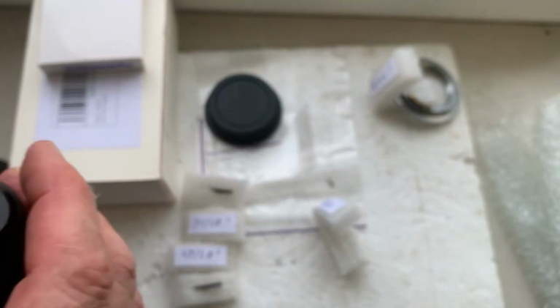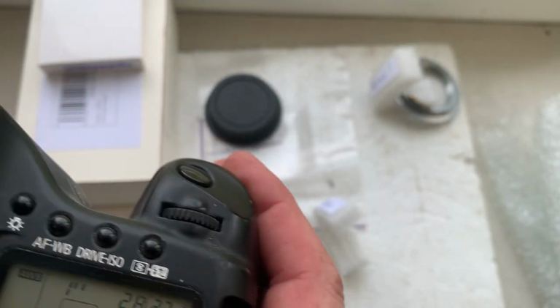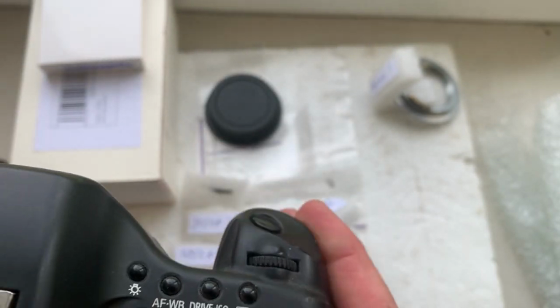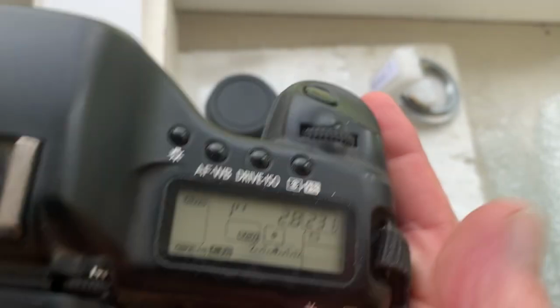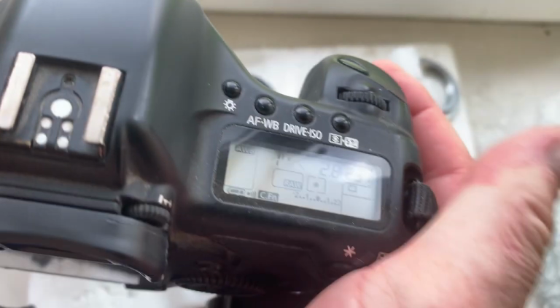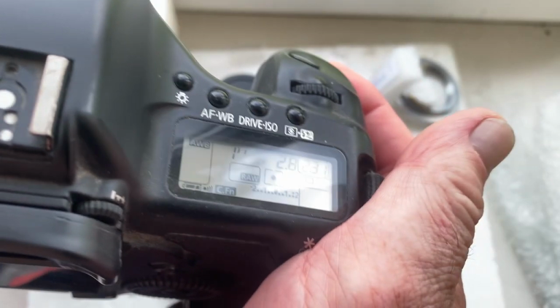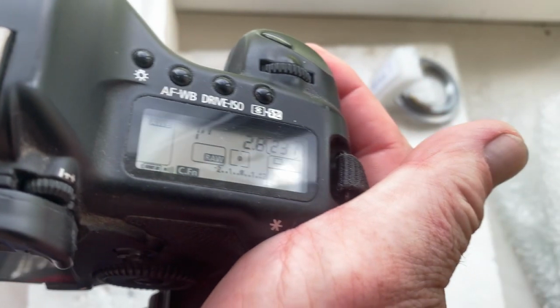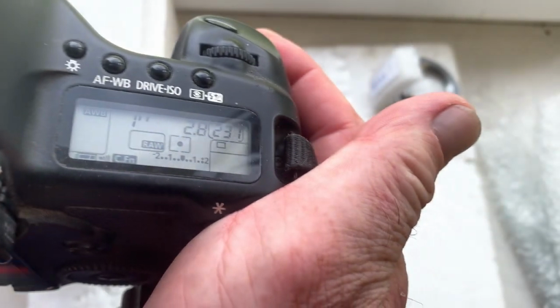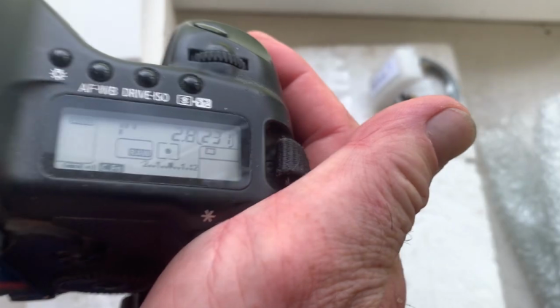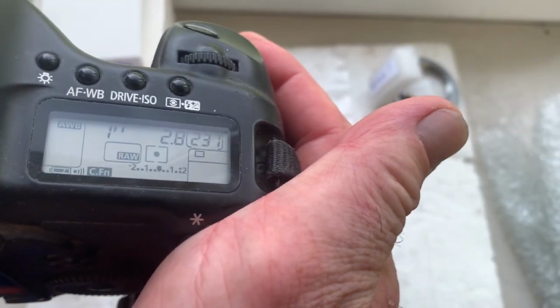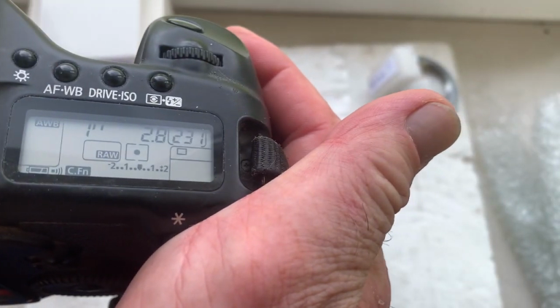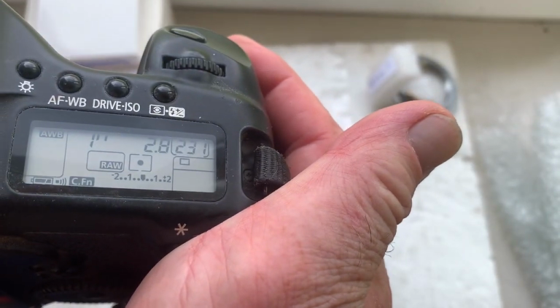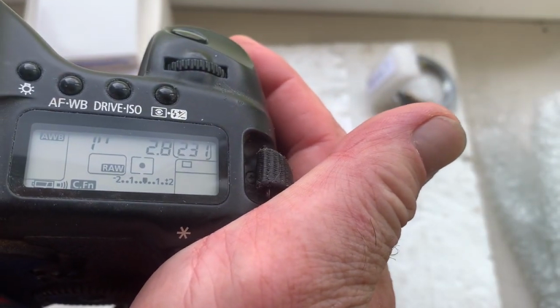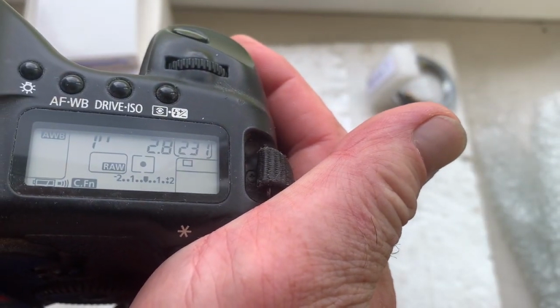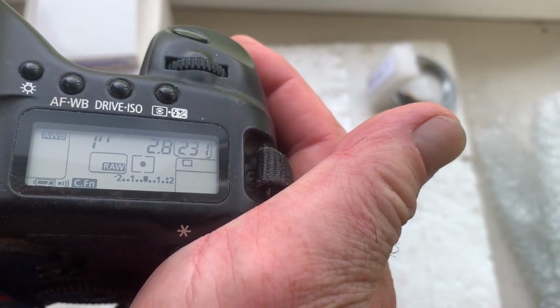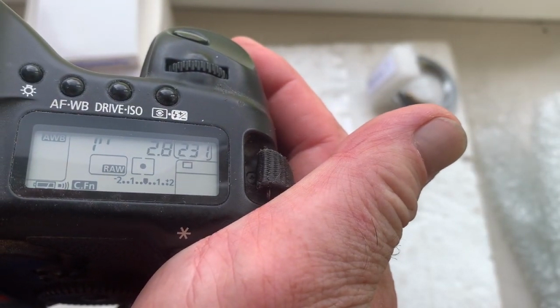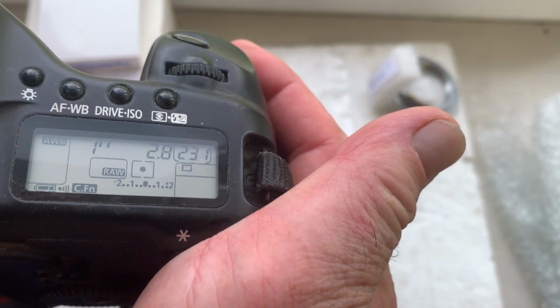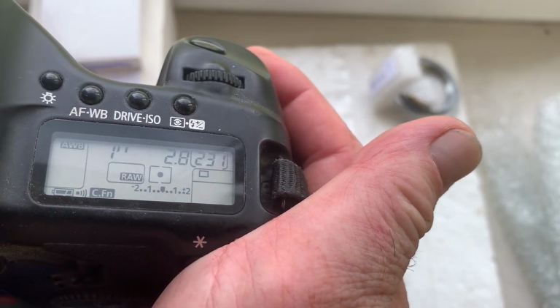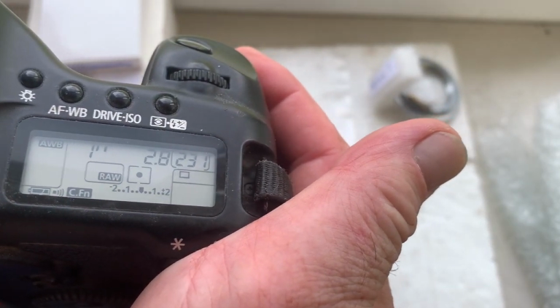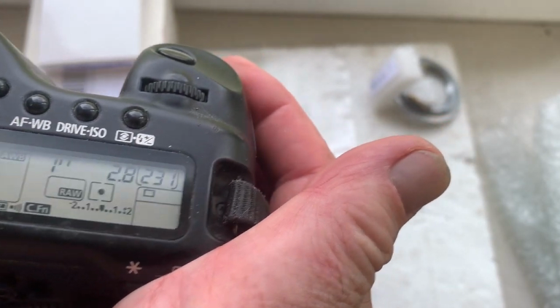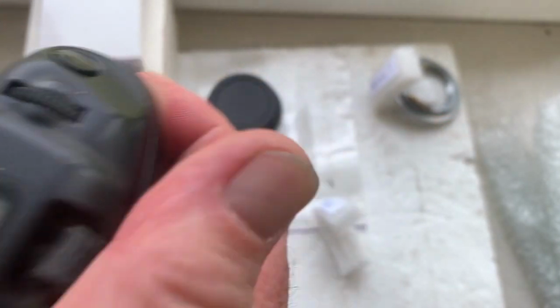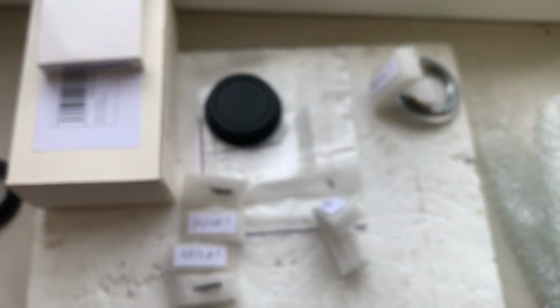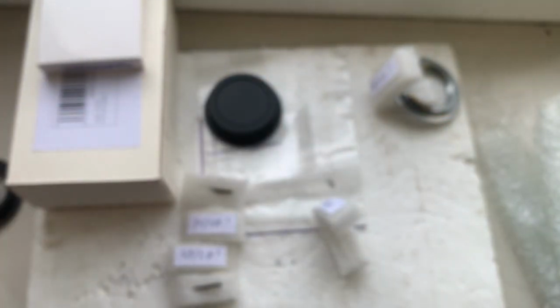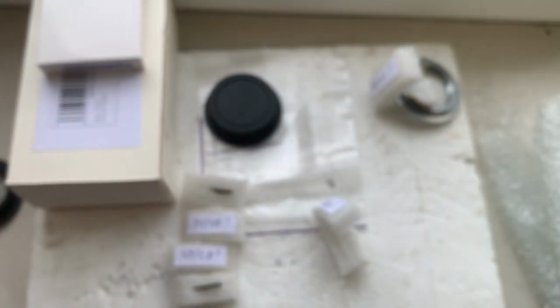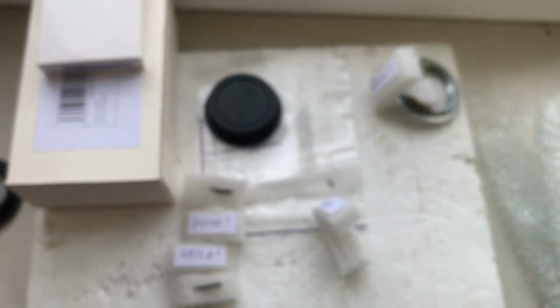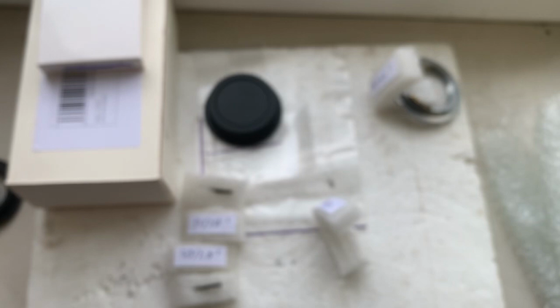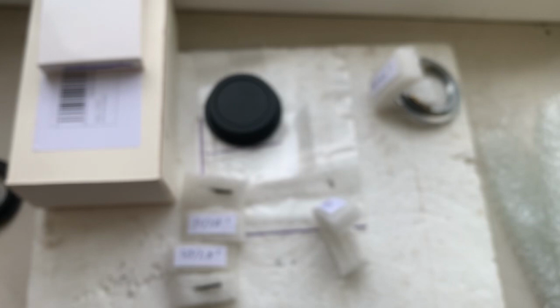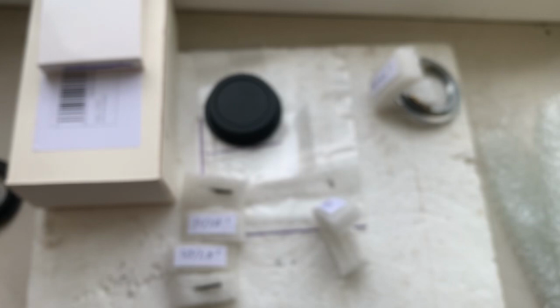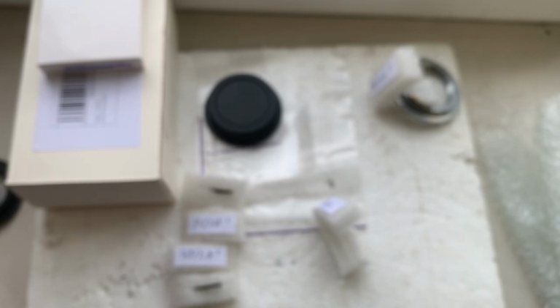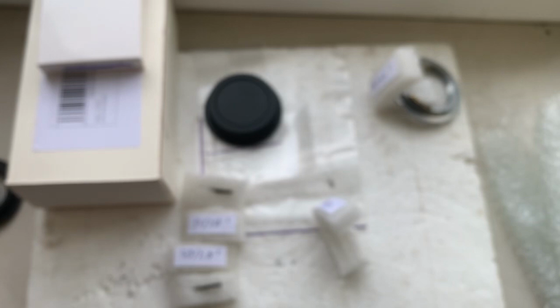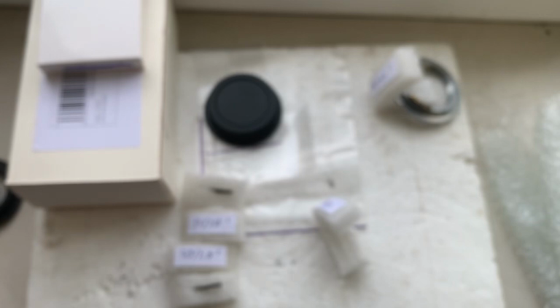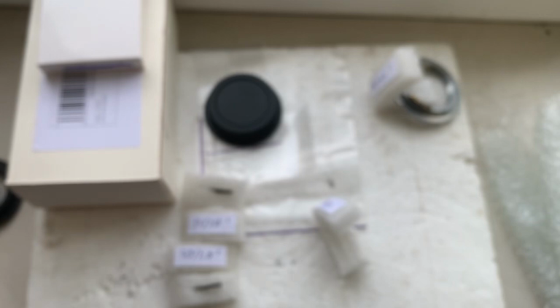Chip number three. This chip is reprogrammed: focal length is 28mm, aperture 2.8, focus trap mode is off.